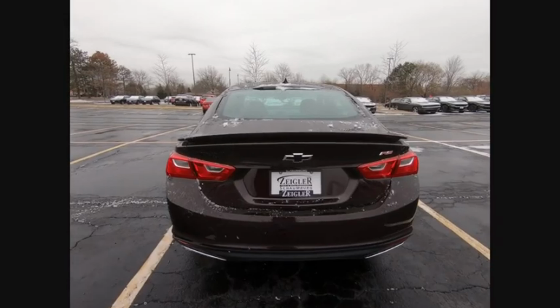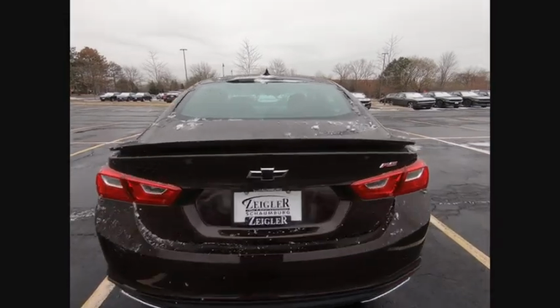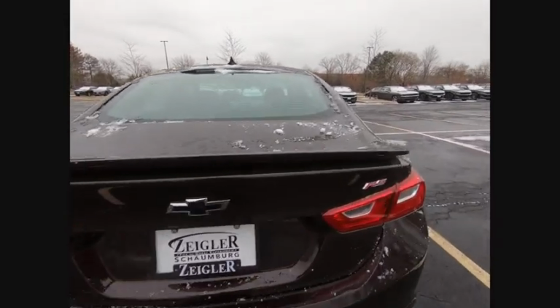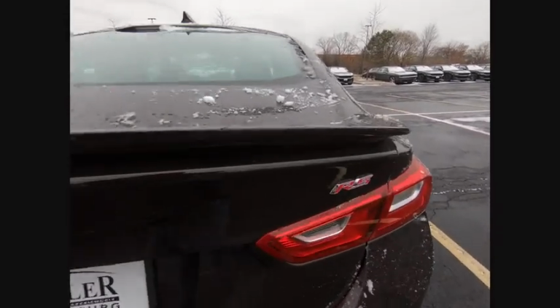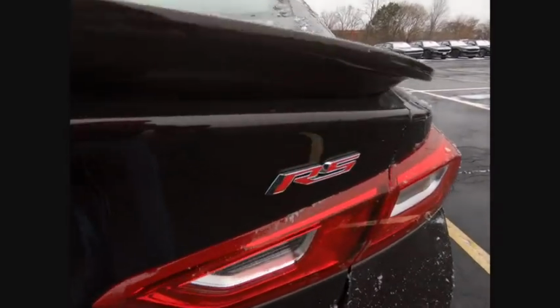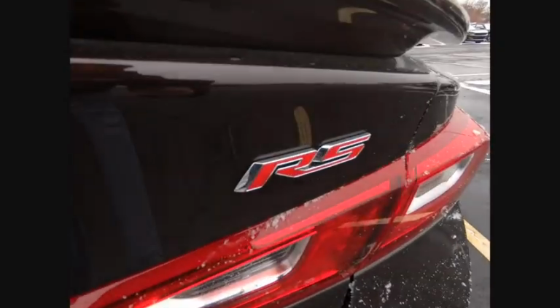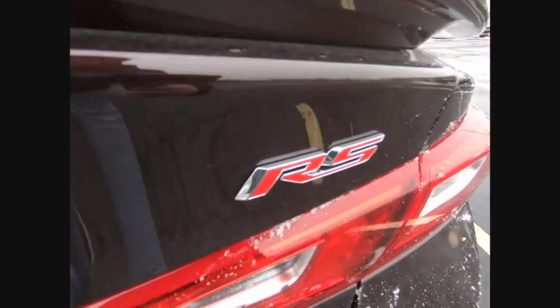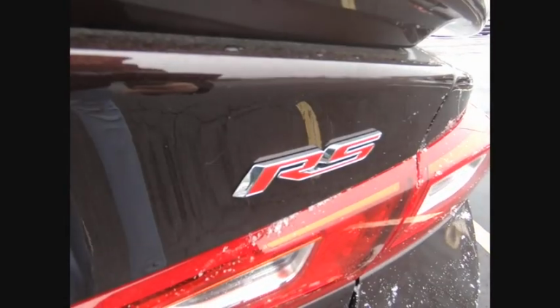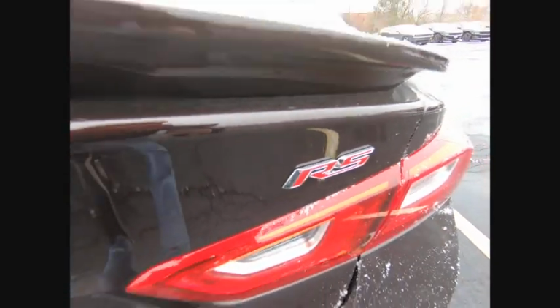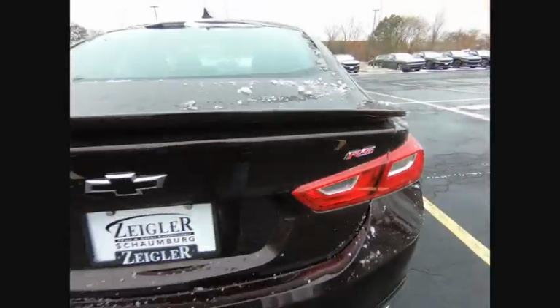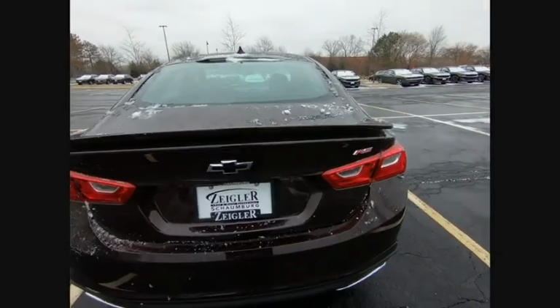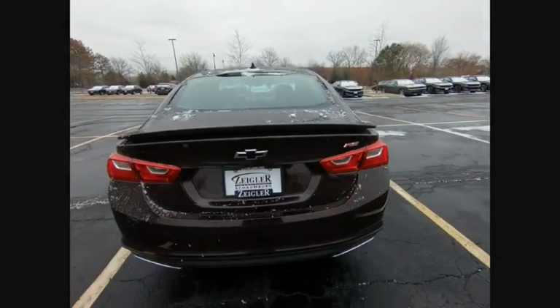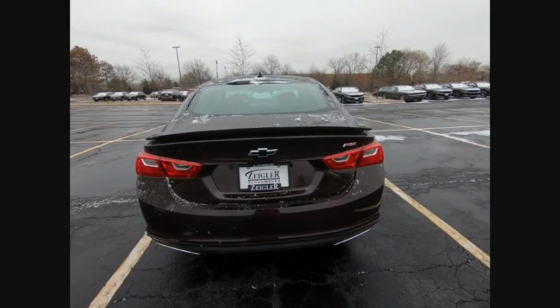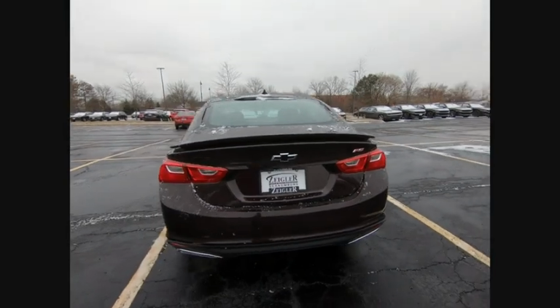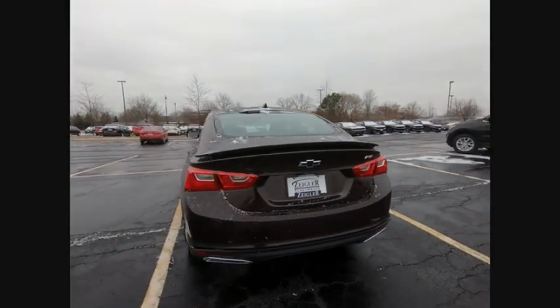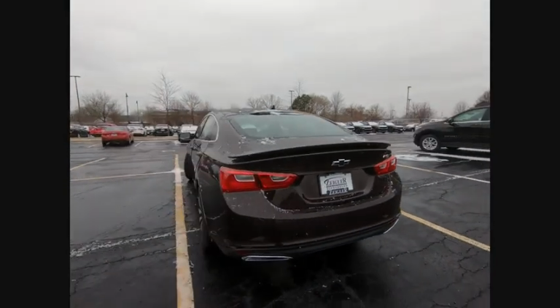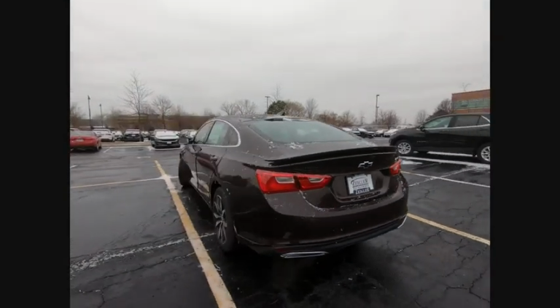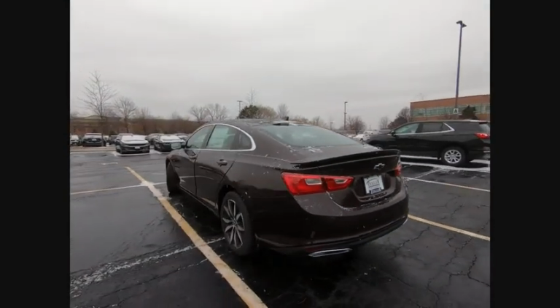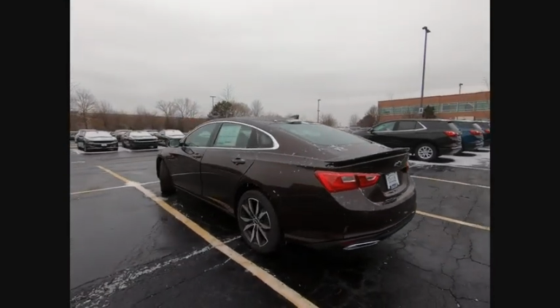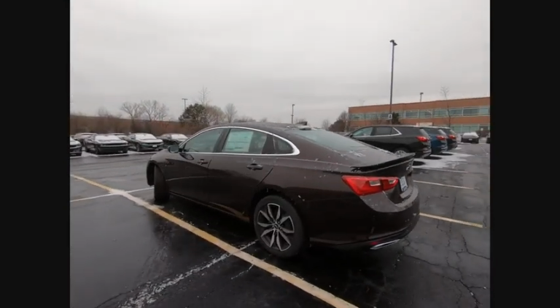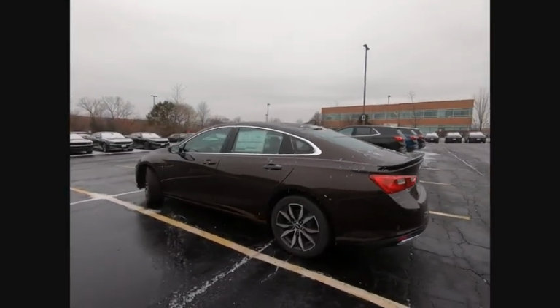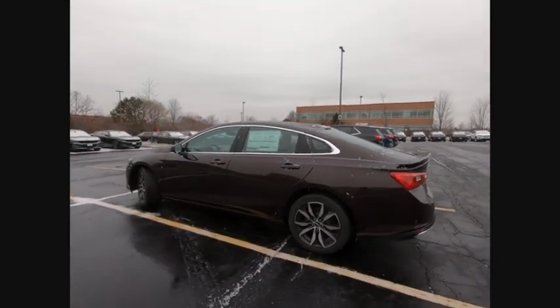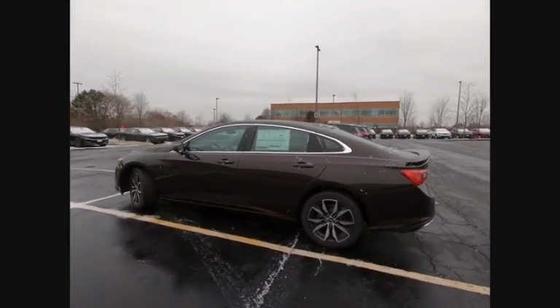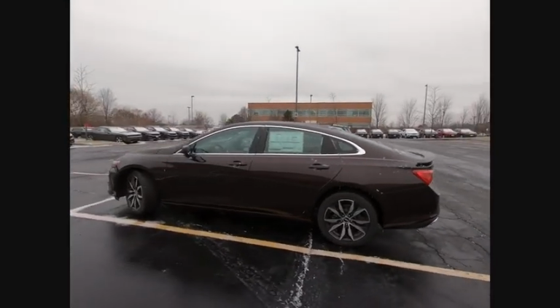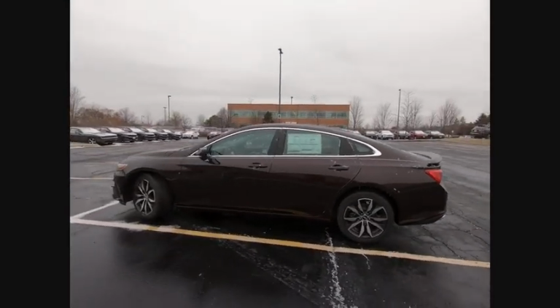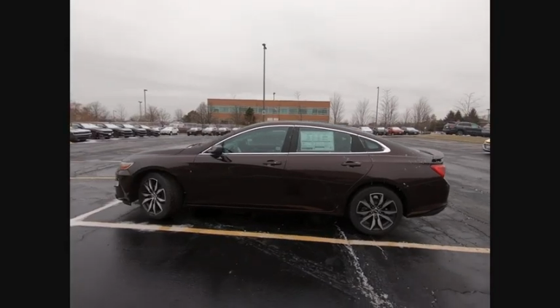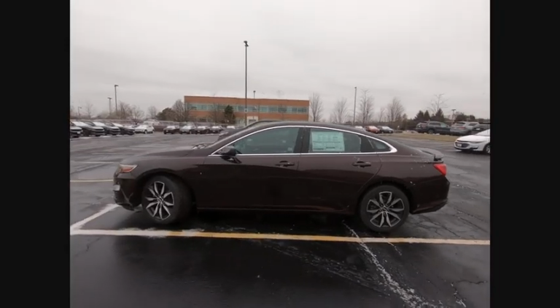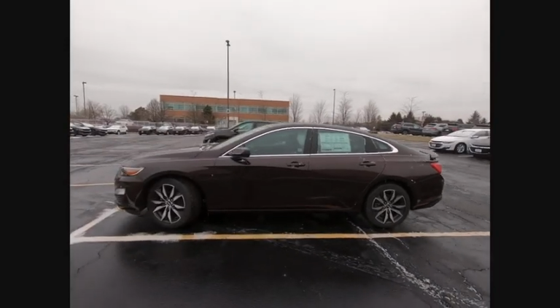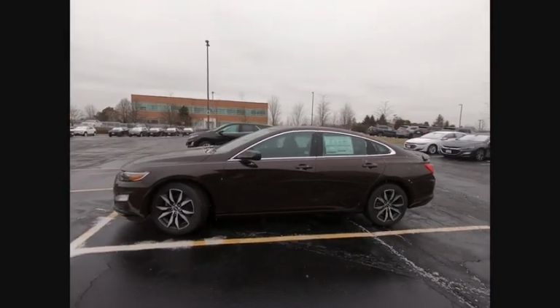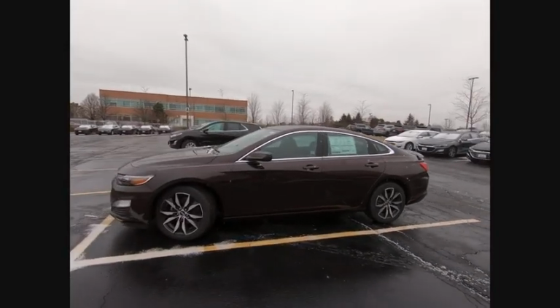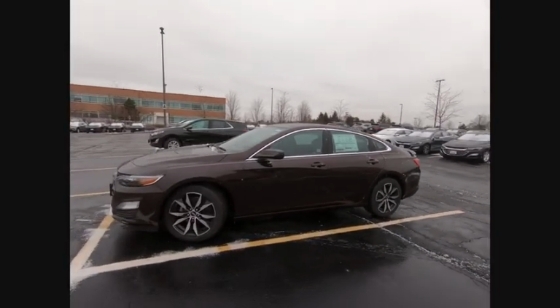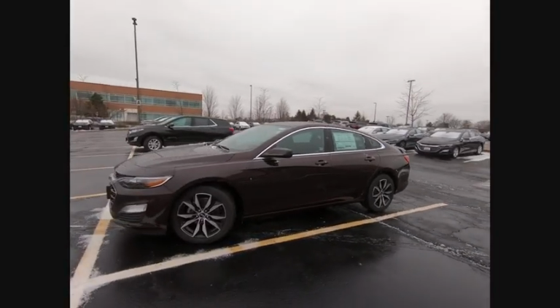Electronic stability control, alloy wheels, brake assist, traction control, remote keyless entry, front license plate bracket, four-wheel disc brakes, speed control, rear window defroster, security system.